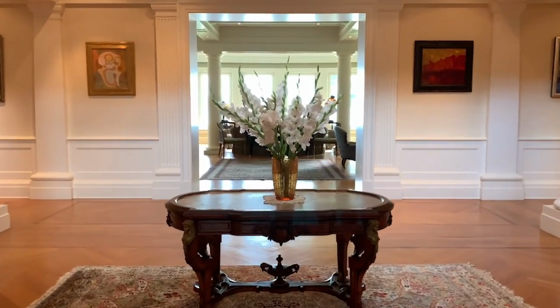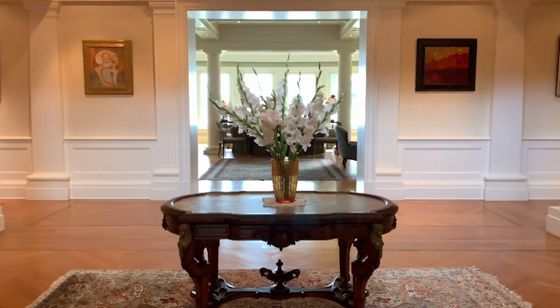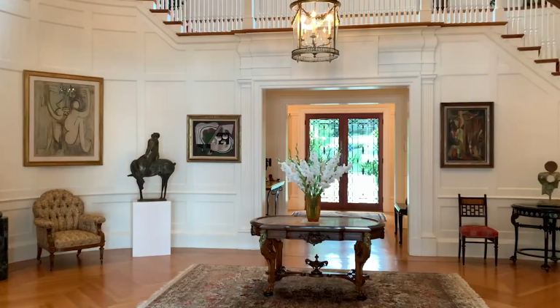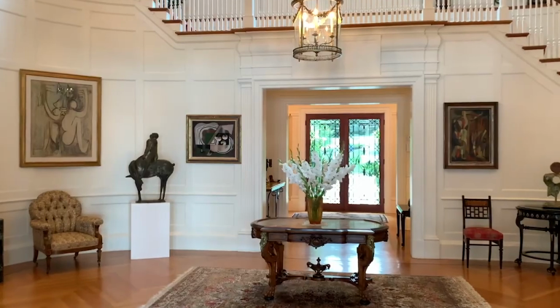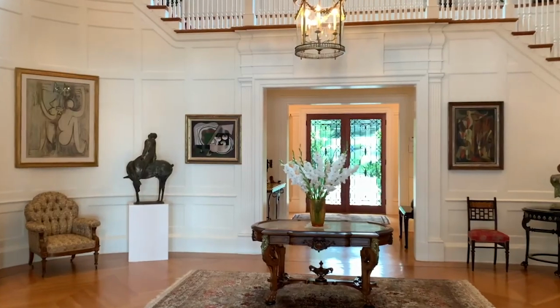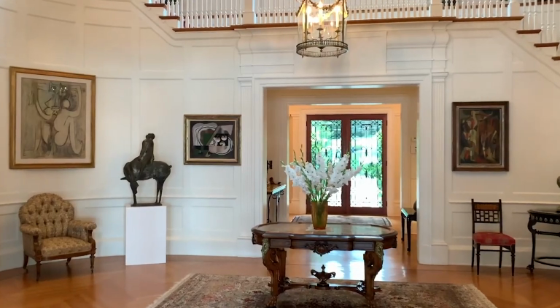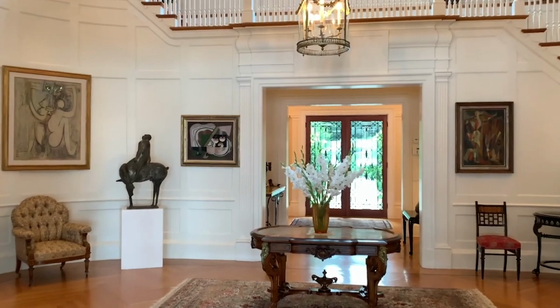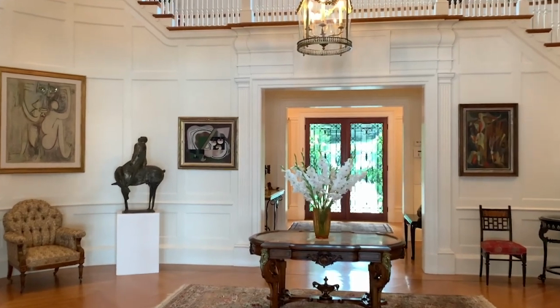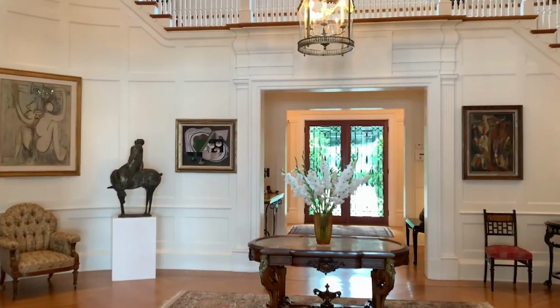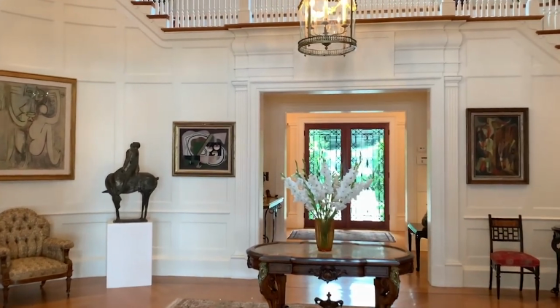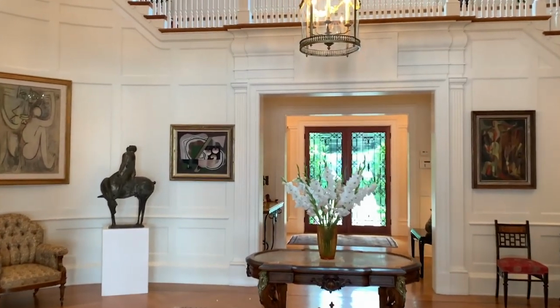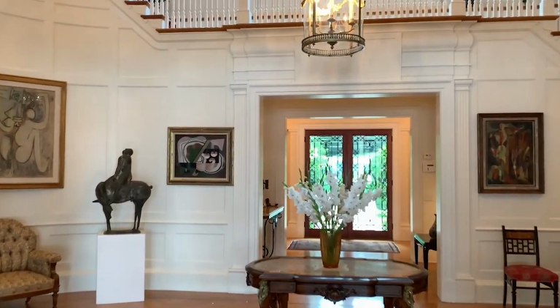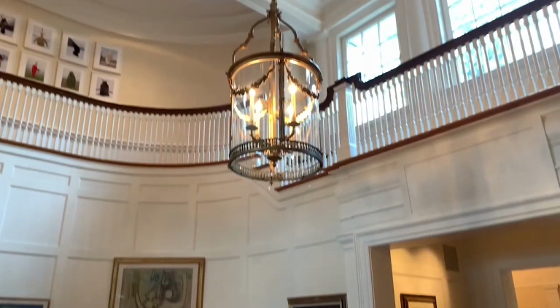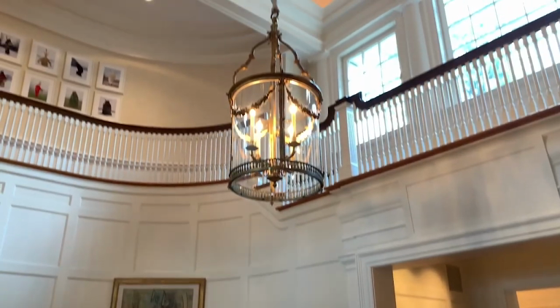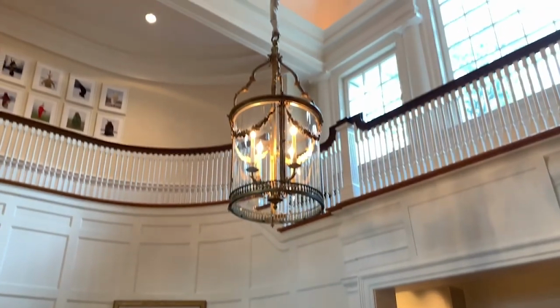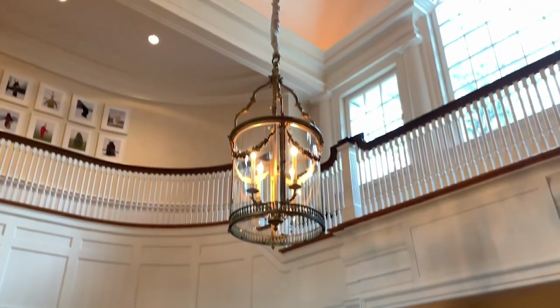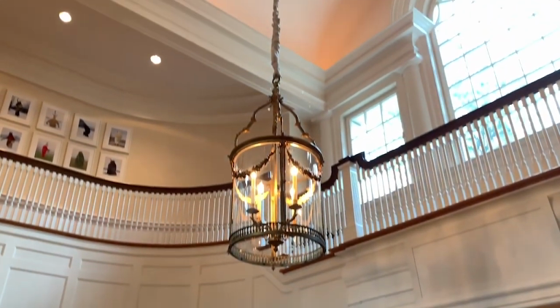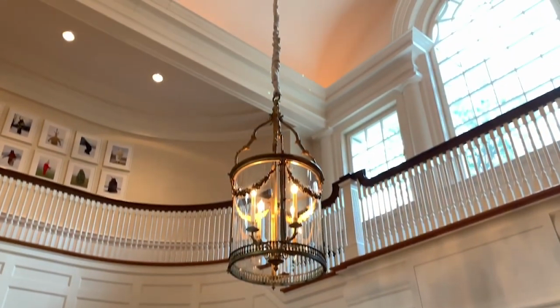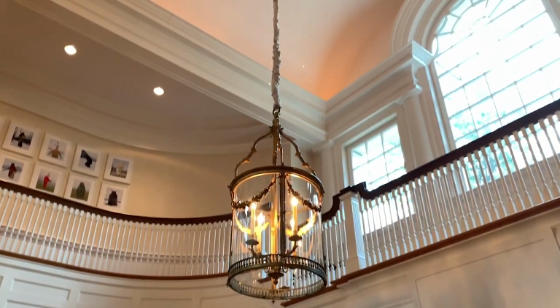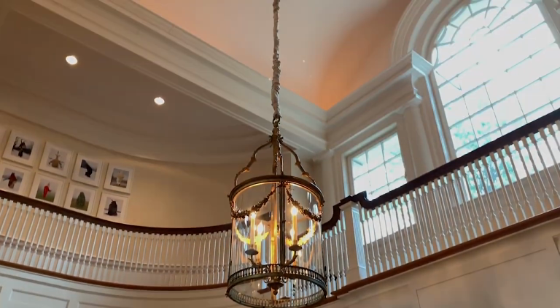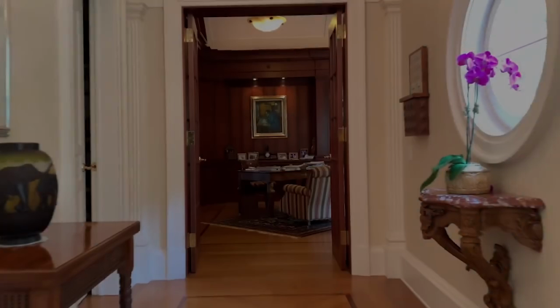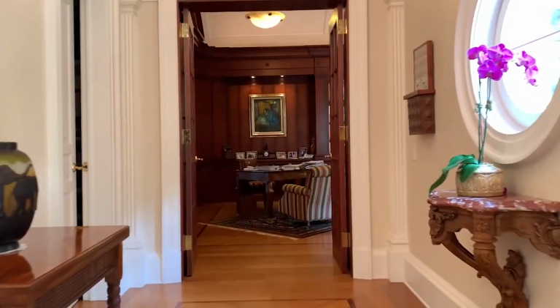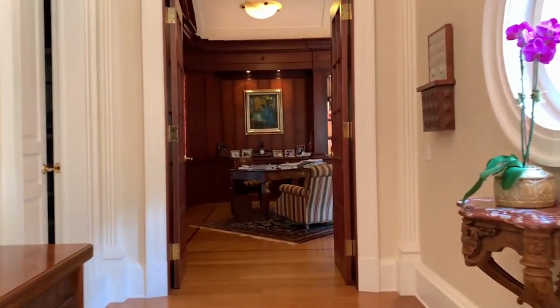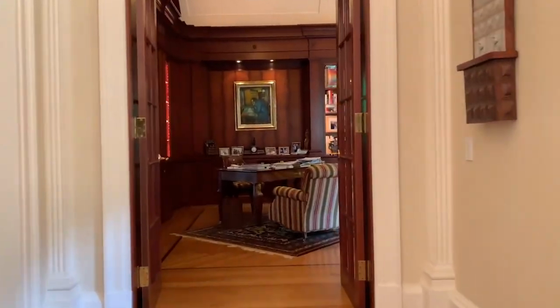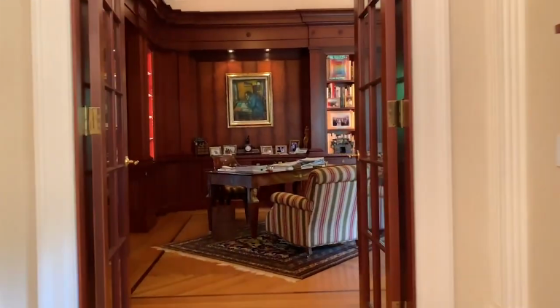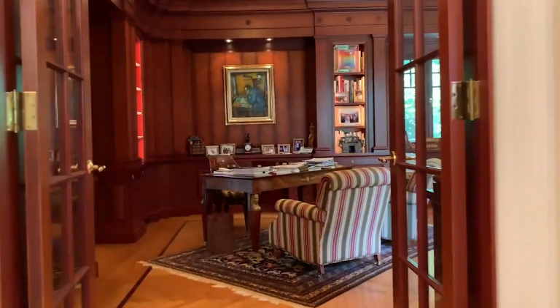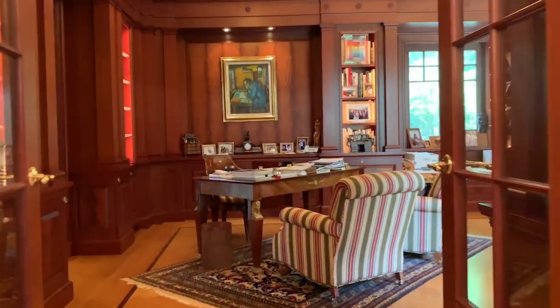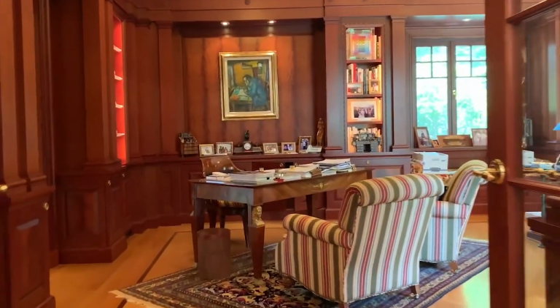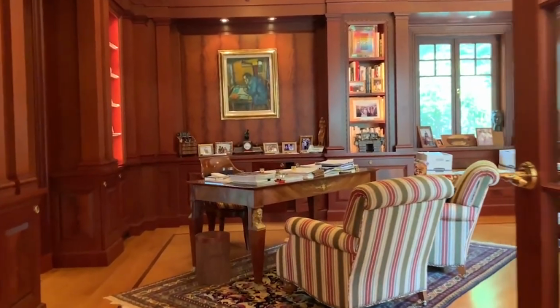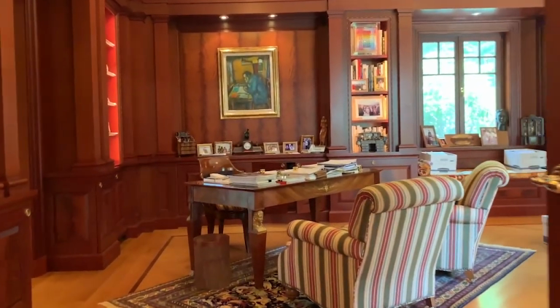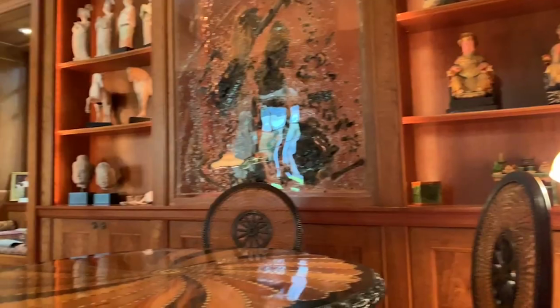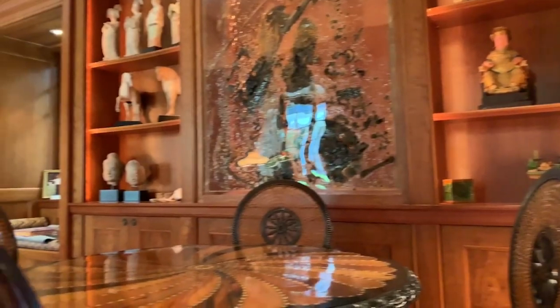The entrance is expansive, with barreled ceilings, impeccably detailed millwork, and handsome wainscoting, leading you to two formal library wings that stand across from one another.